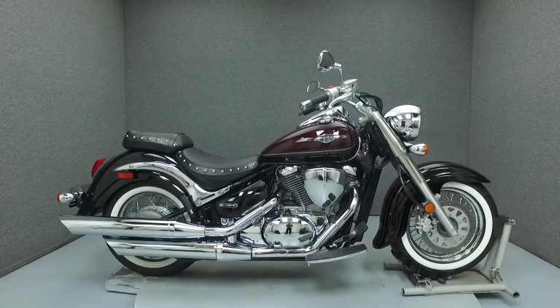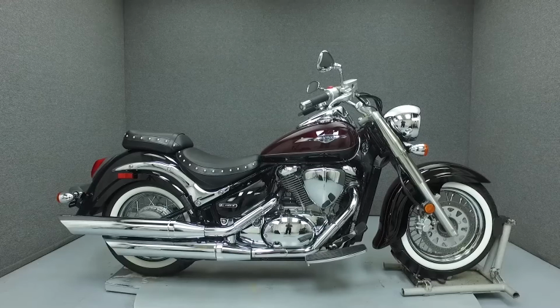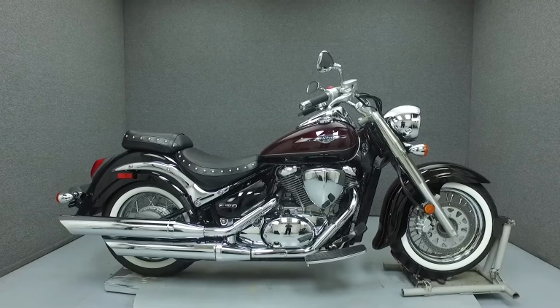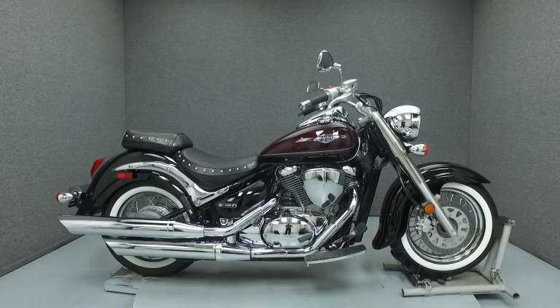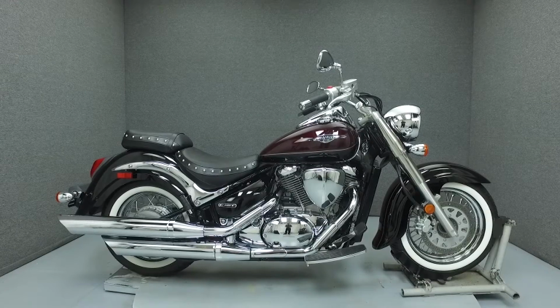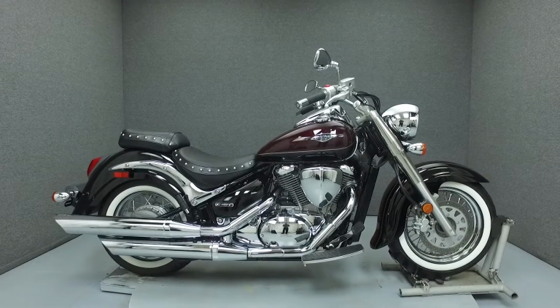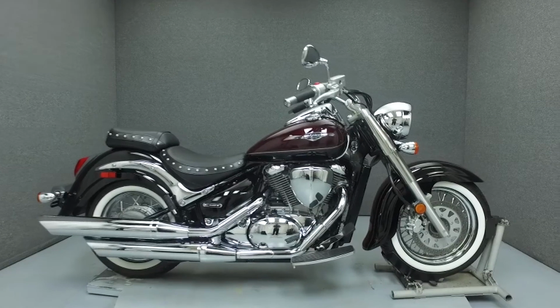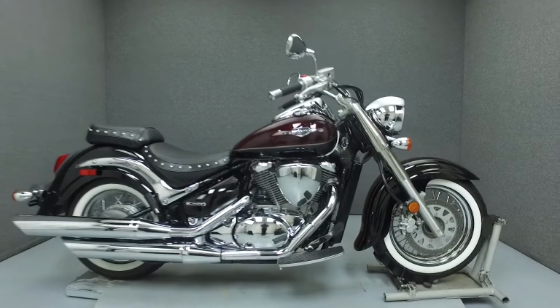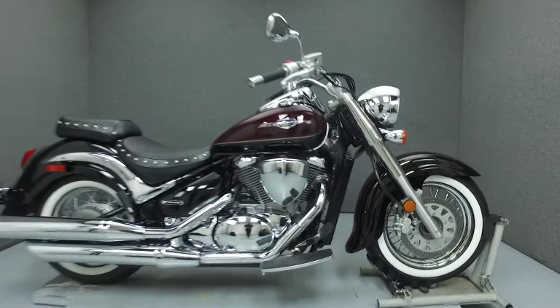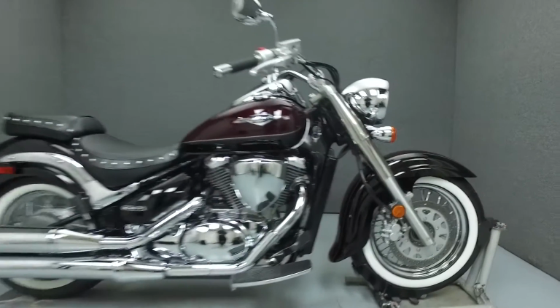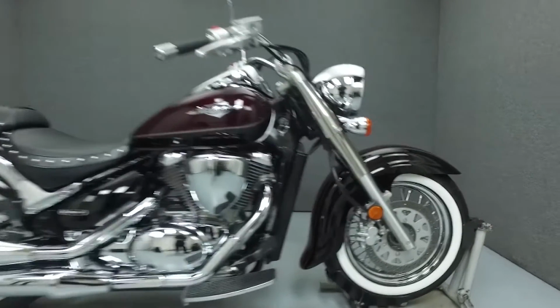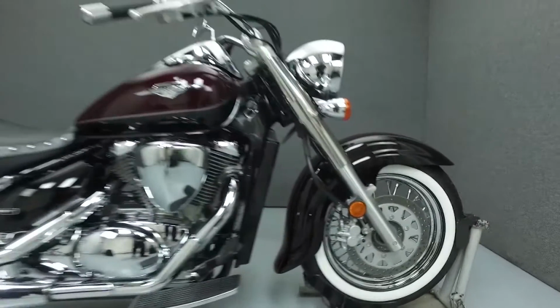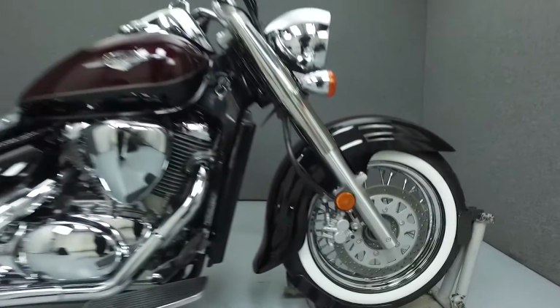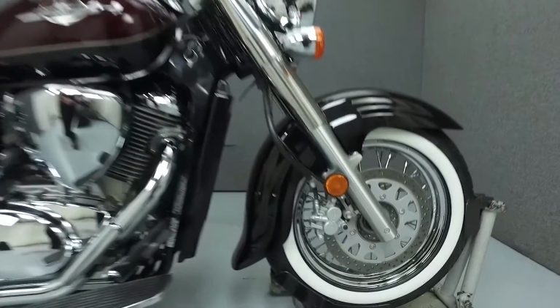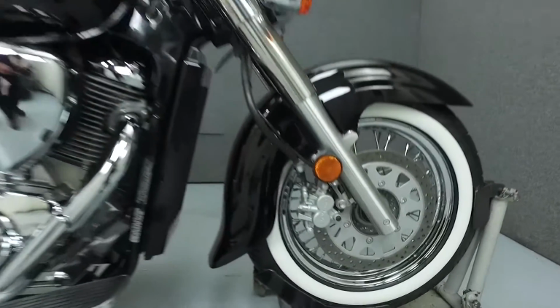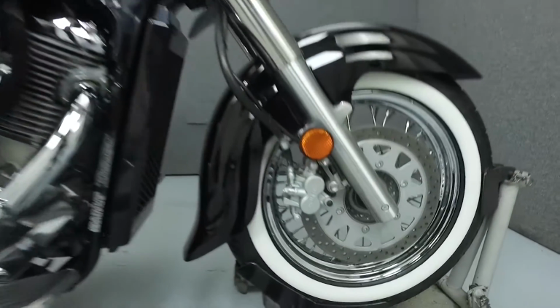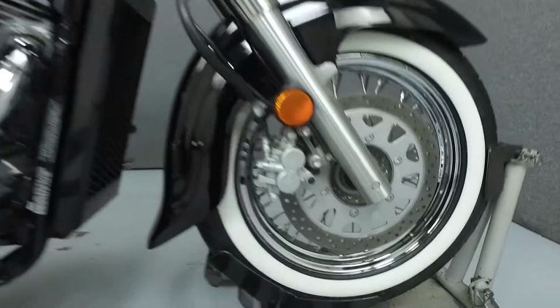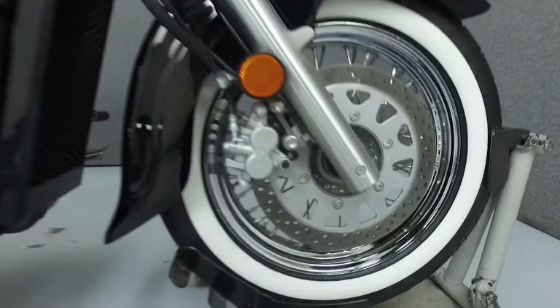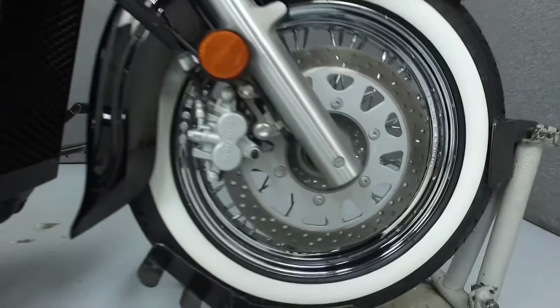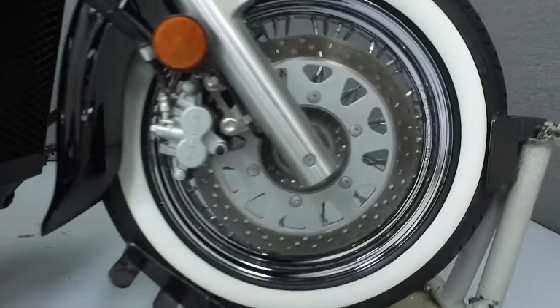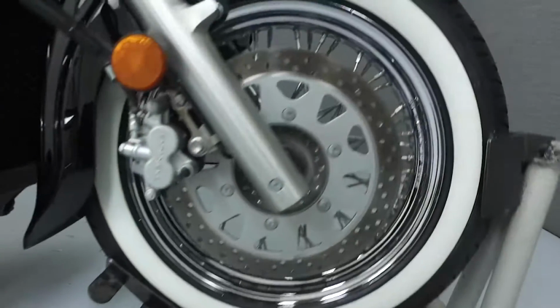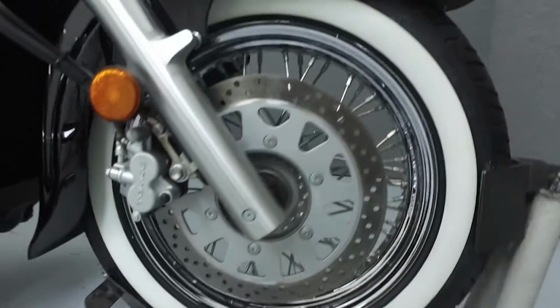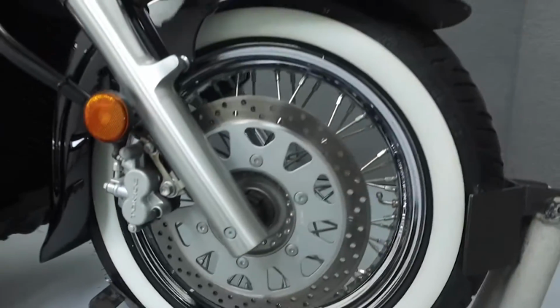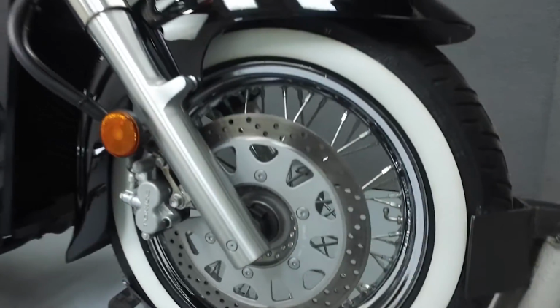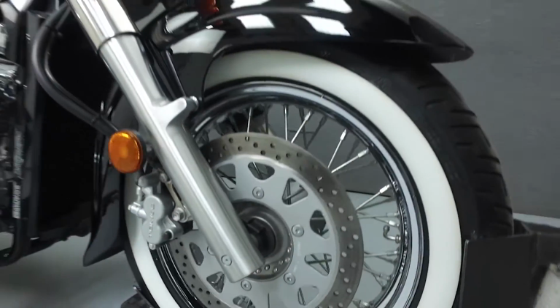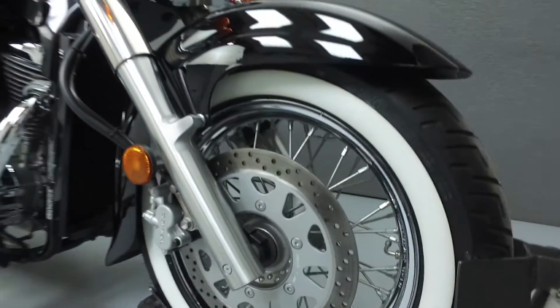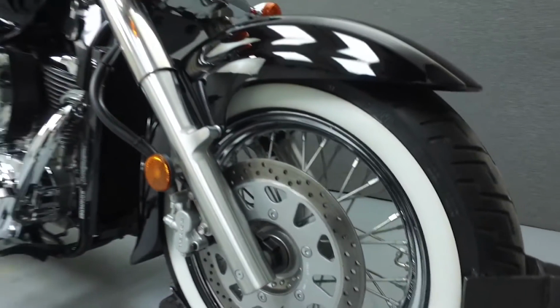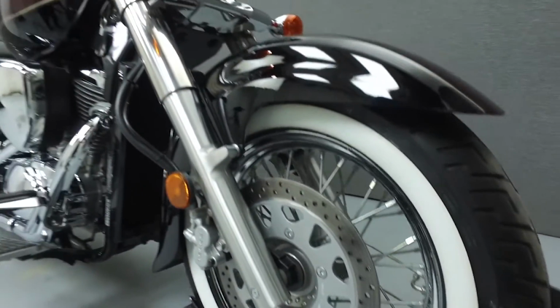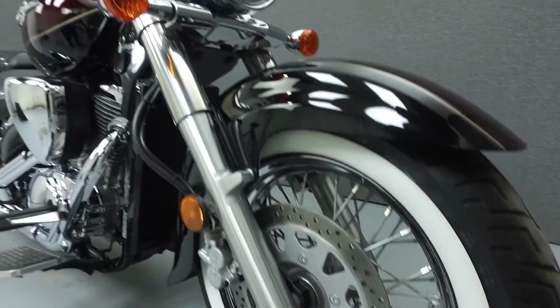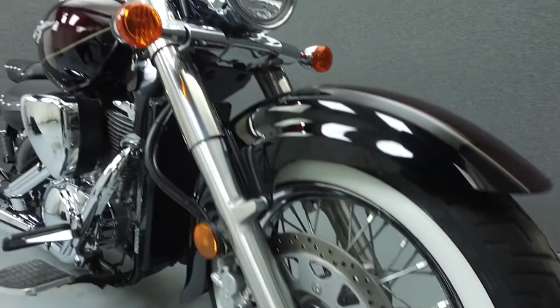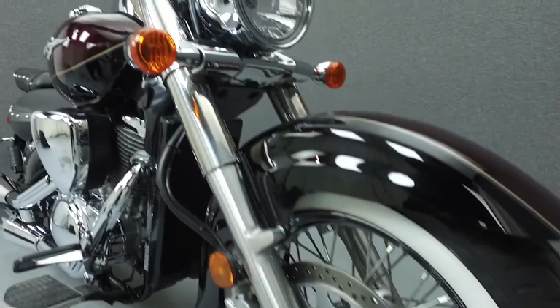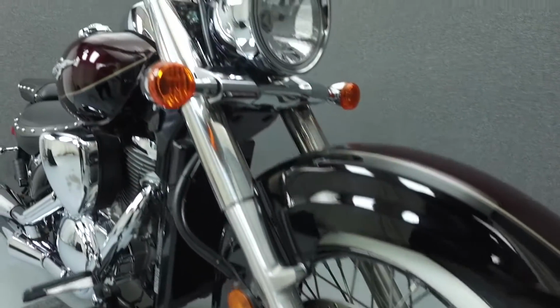Hello everyone, this is Ethan from National Power Sports. Today we're going to take a look at this 2012 Suzuki Boulevard 800 Classic with 1,516 miles.